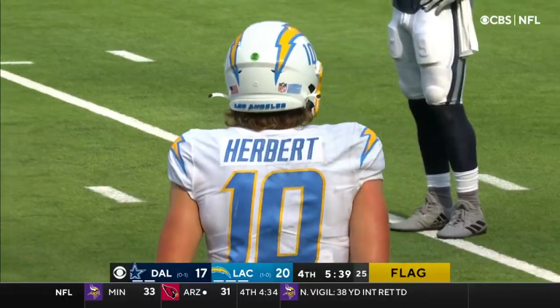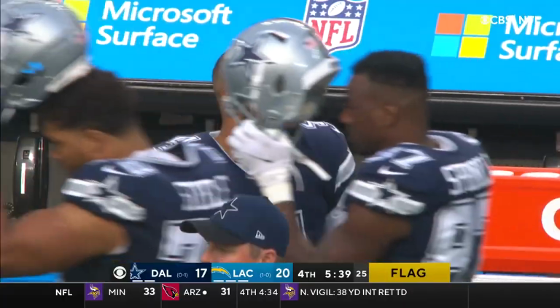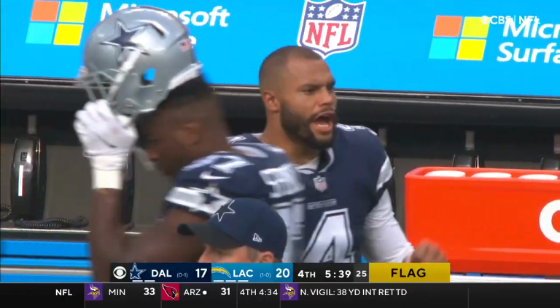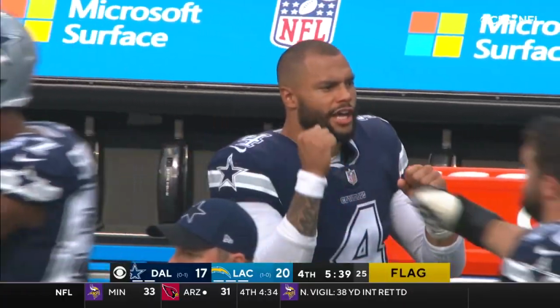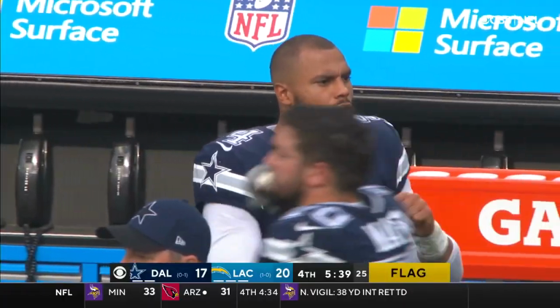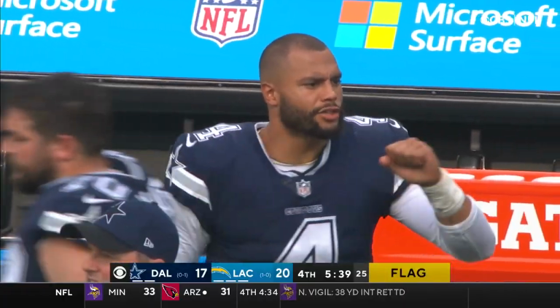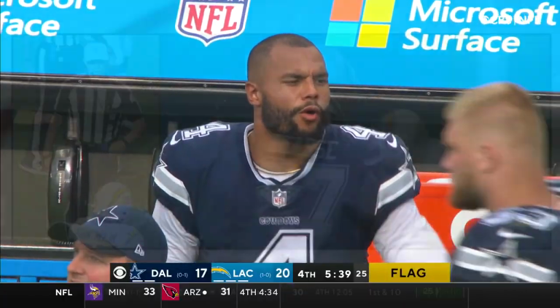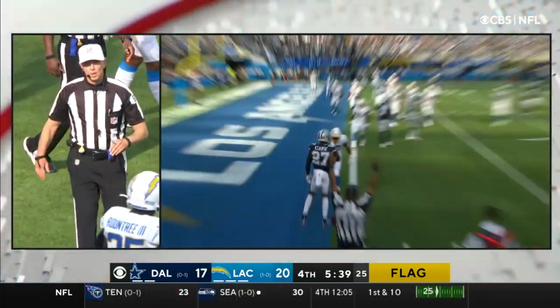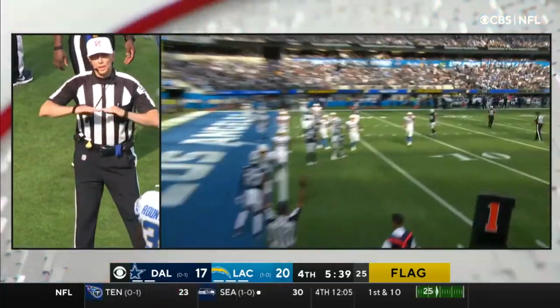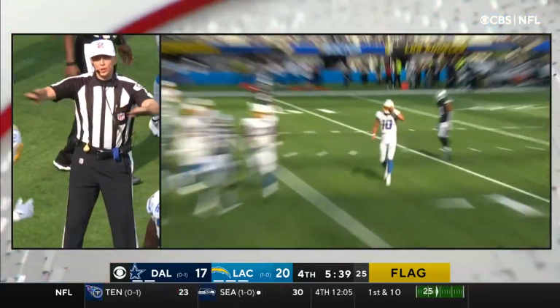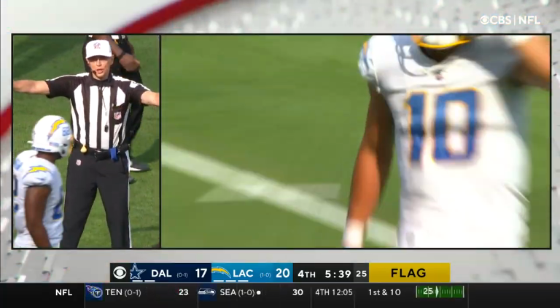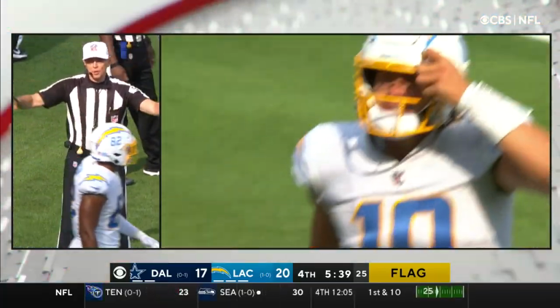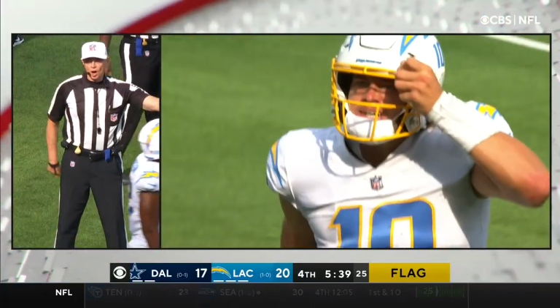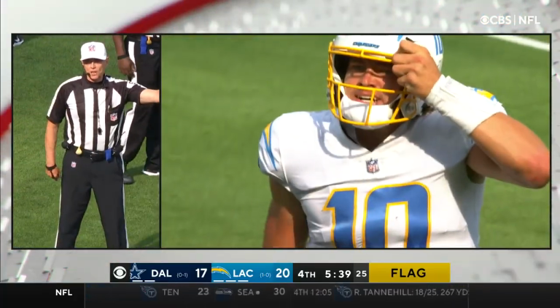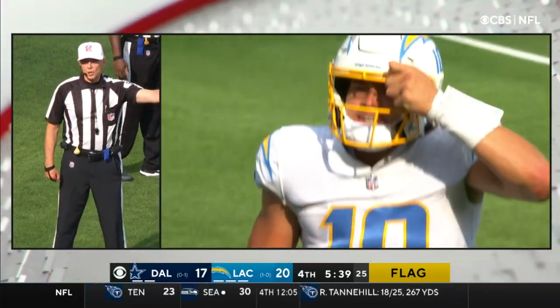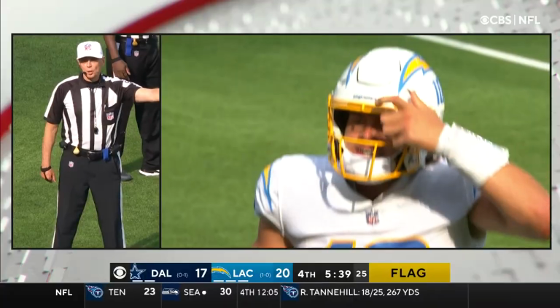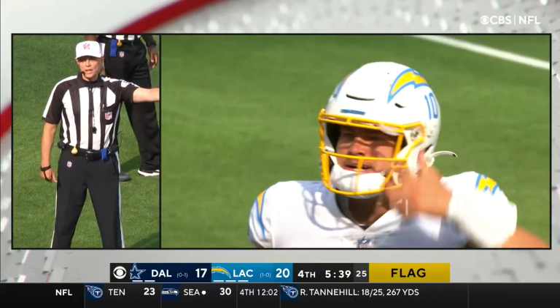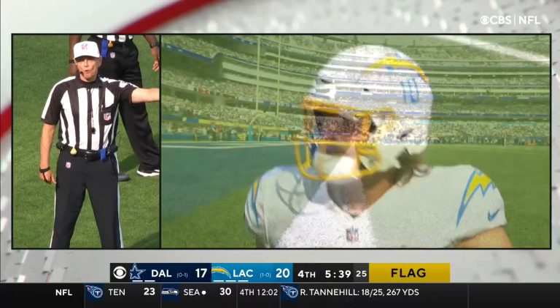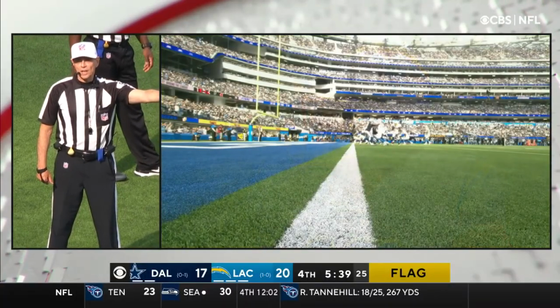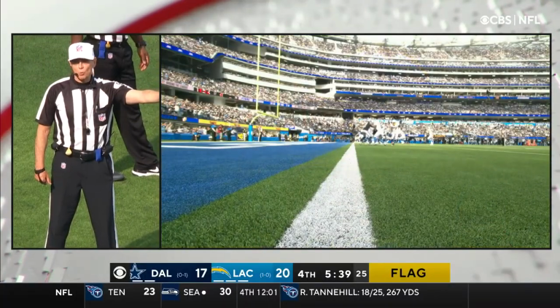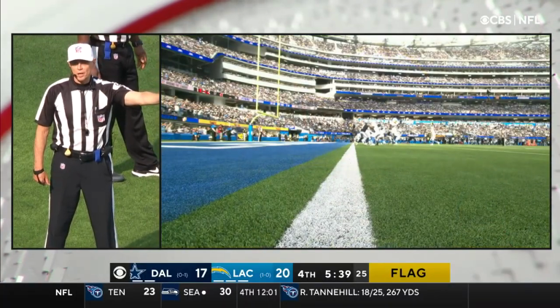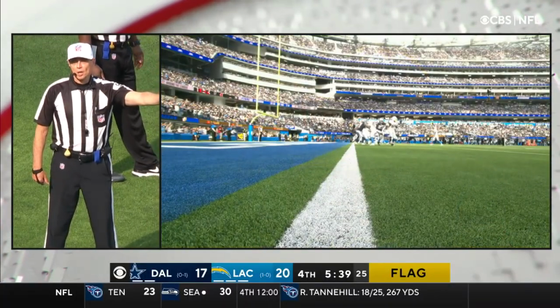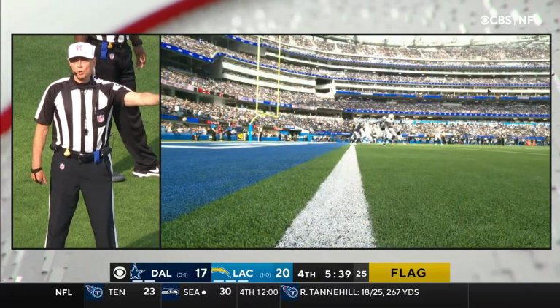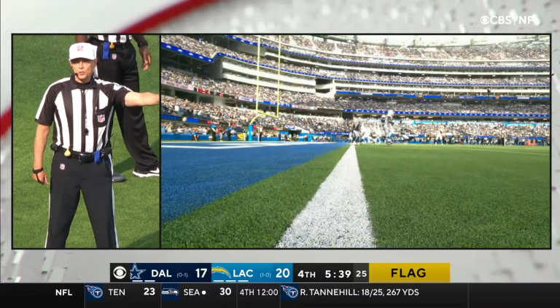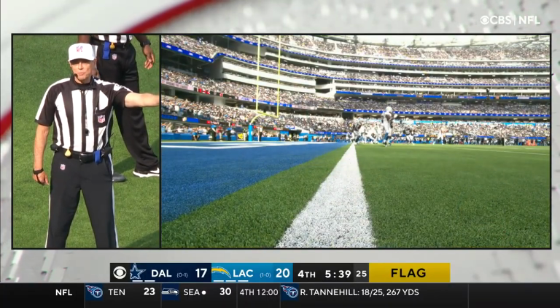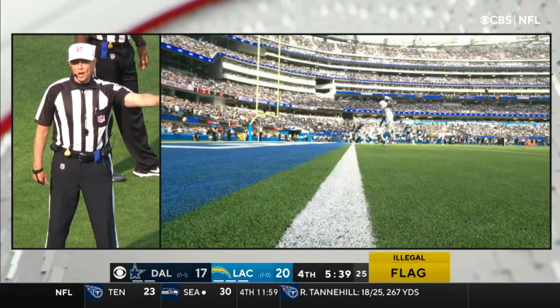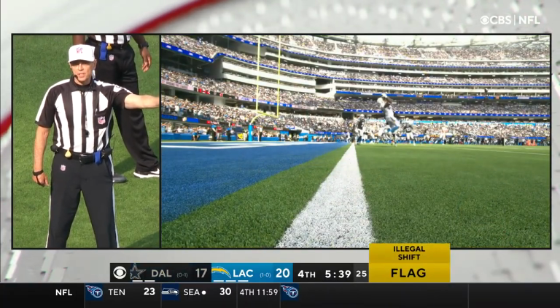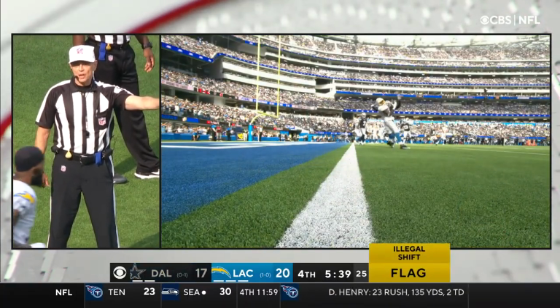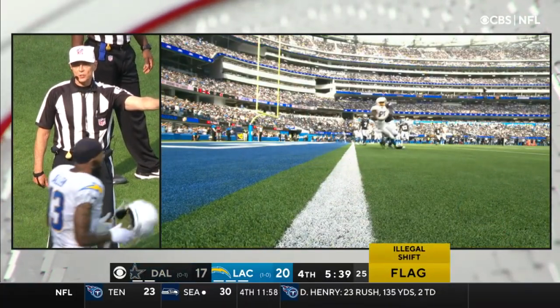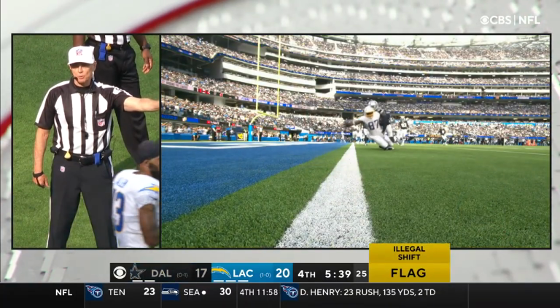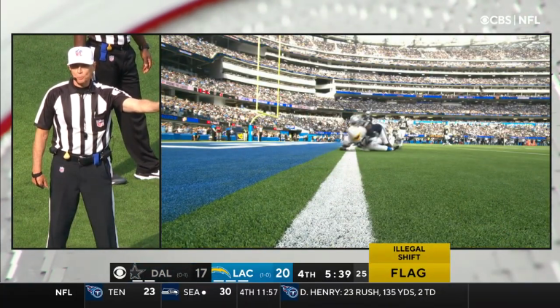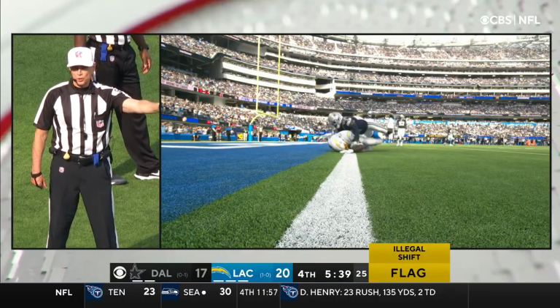And a flag once again — illegal shift, offense, number 84 and 81. Moved at the same time and did not reestablish their position.